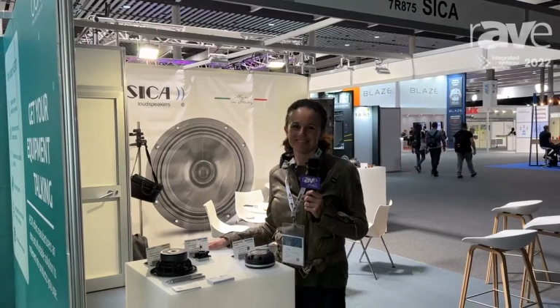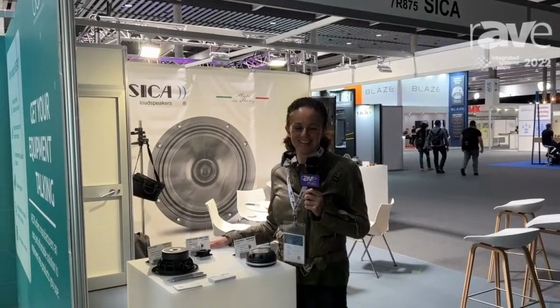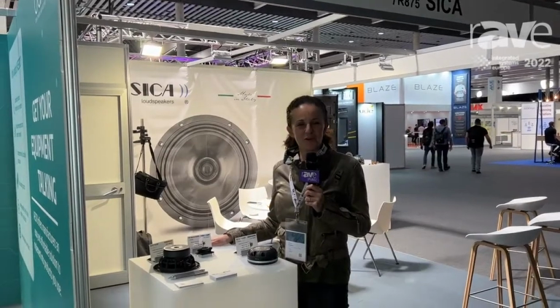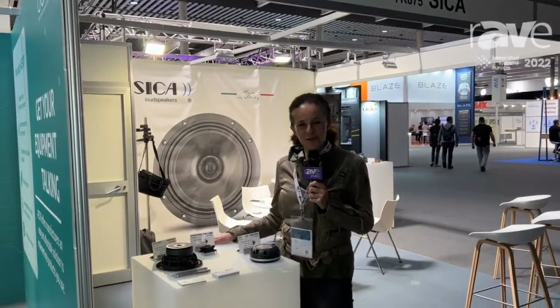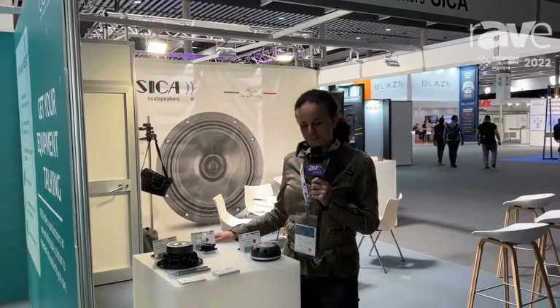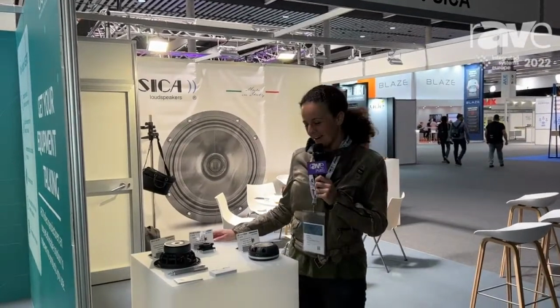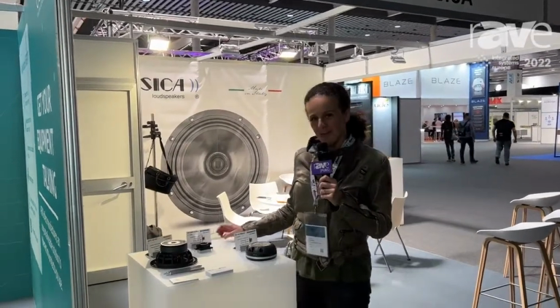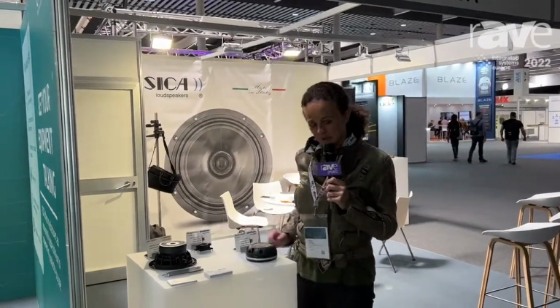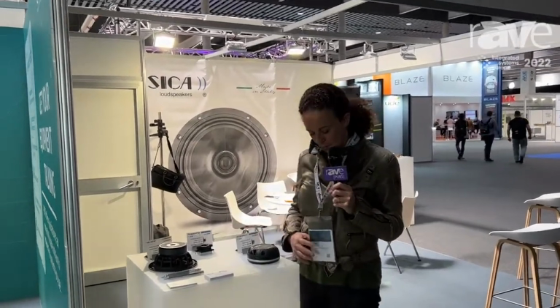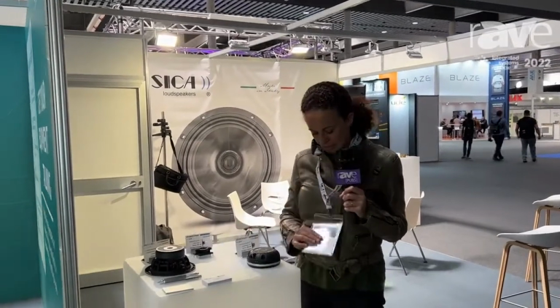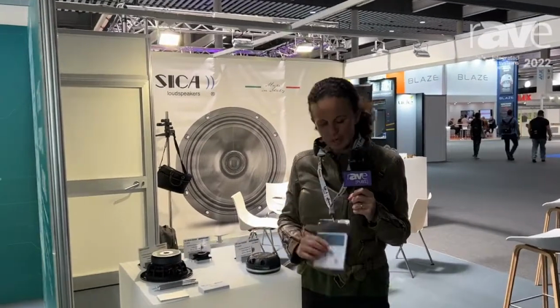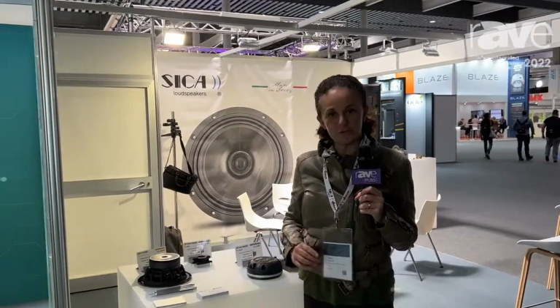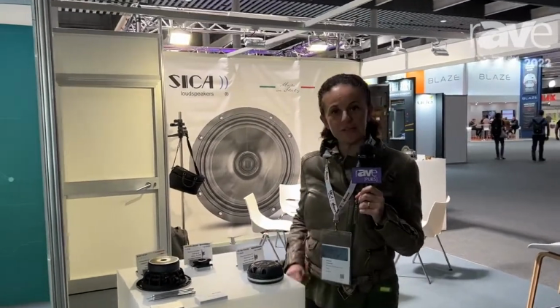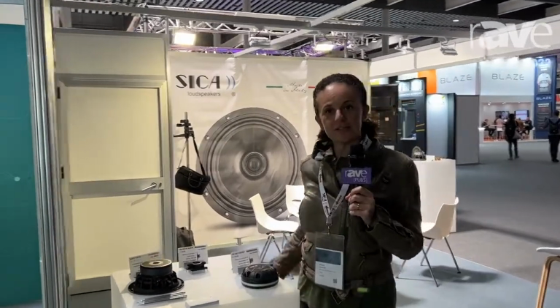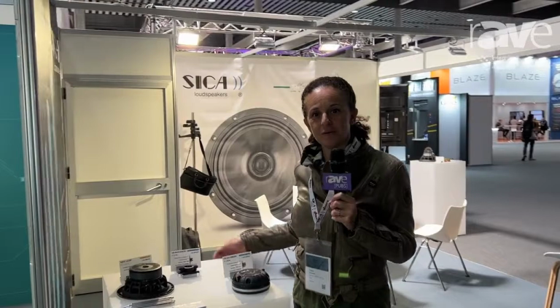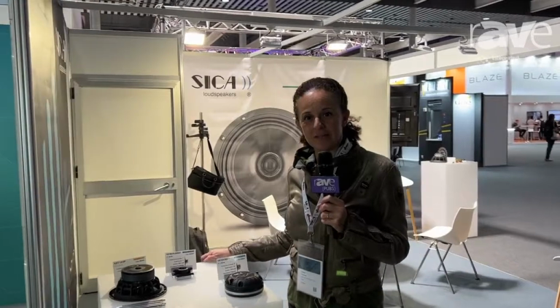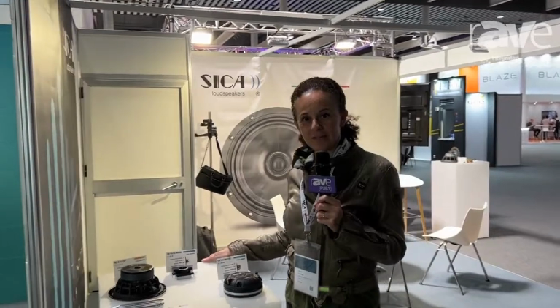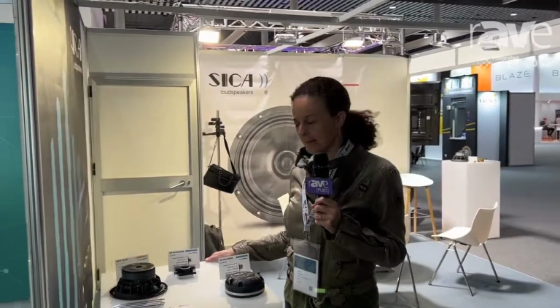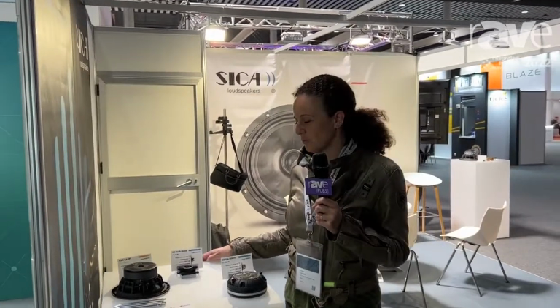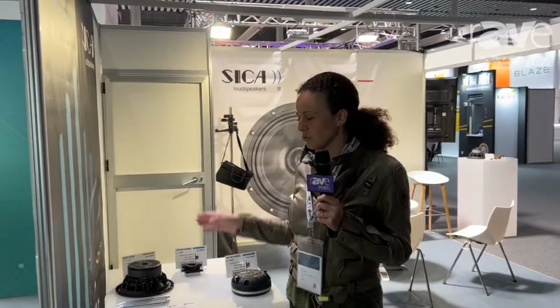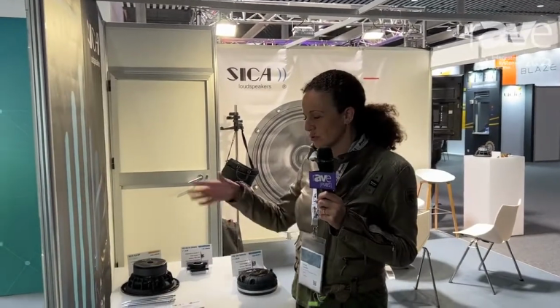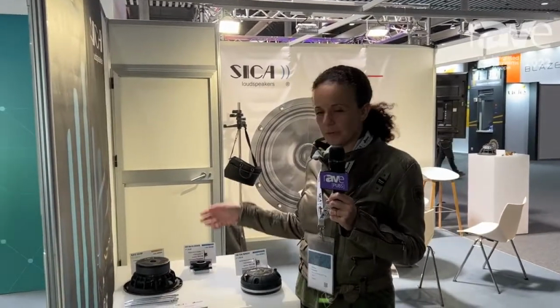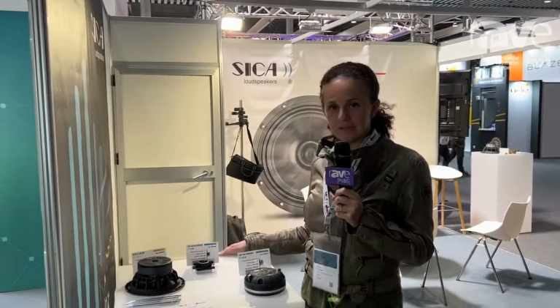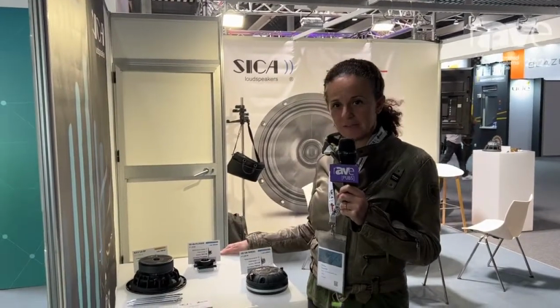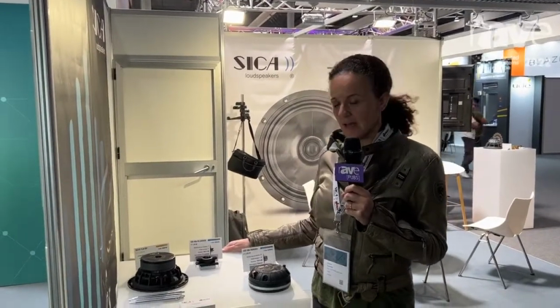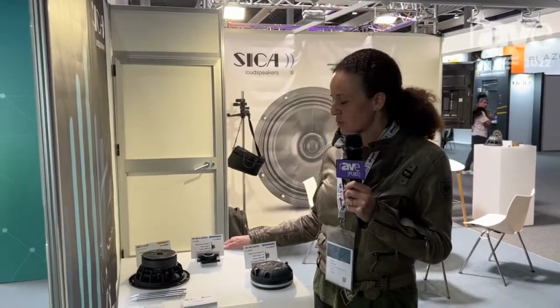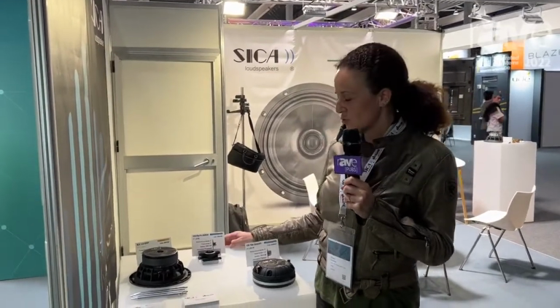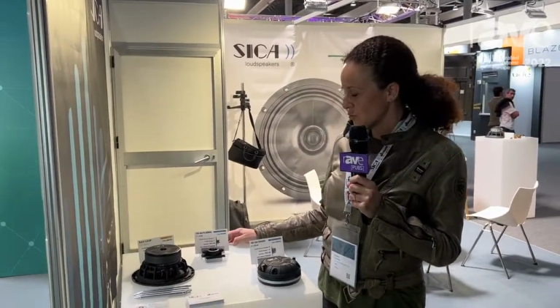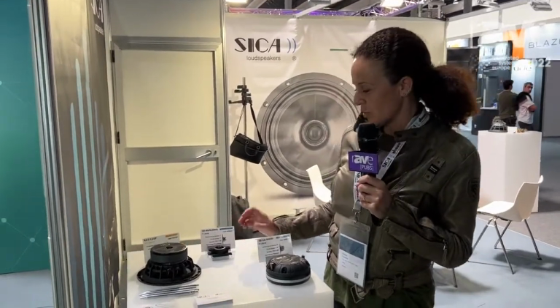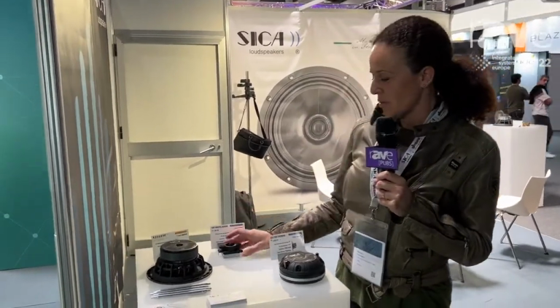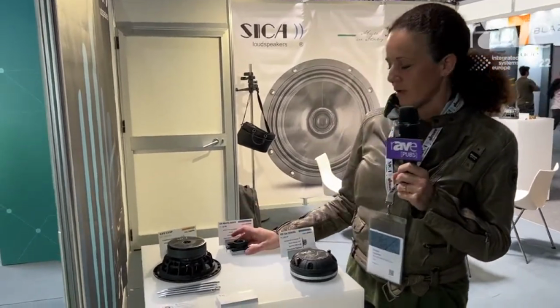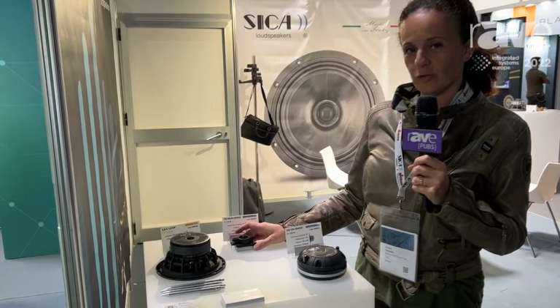Hello, I'm Chiara. I'm from Sika Loudspeakers in Italy. We produce speakers. I will show you today one of our news.